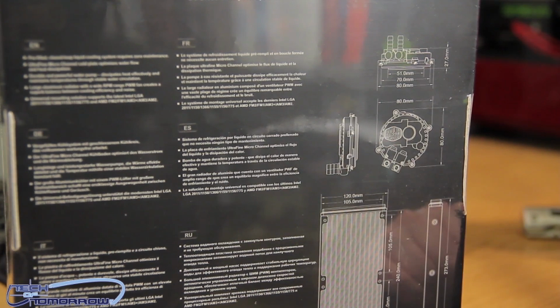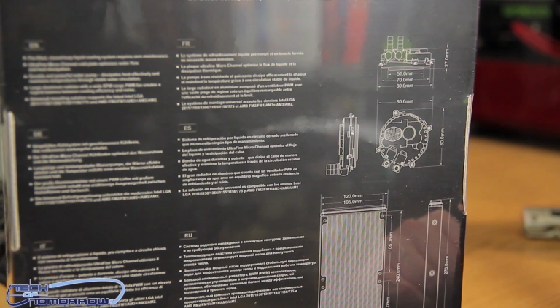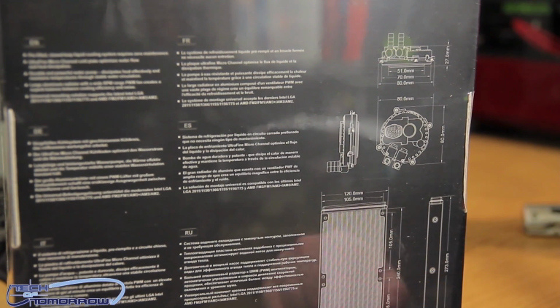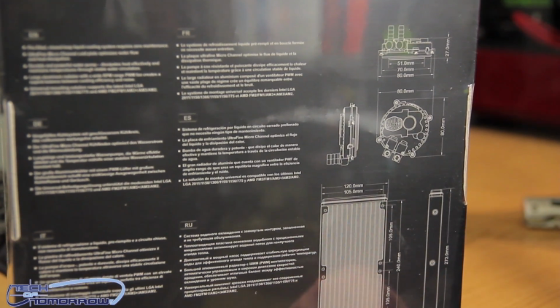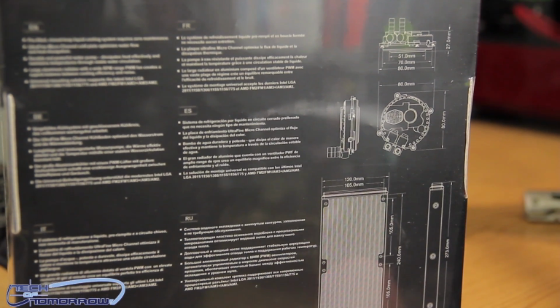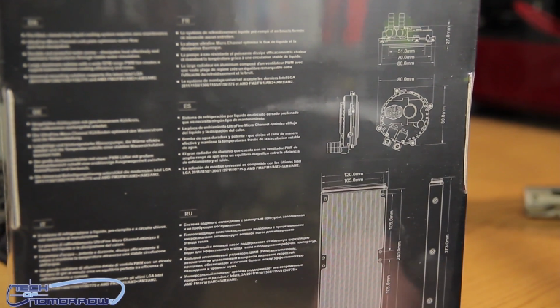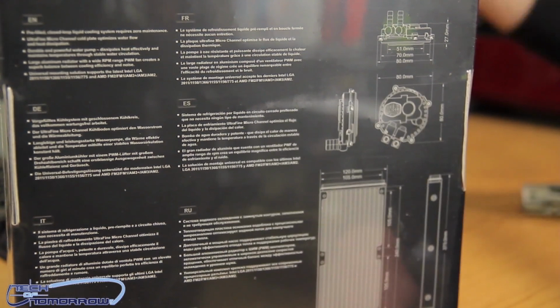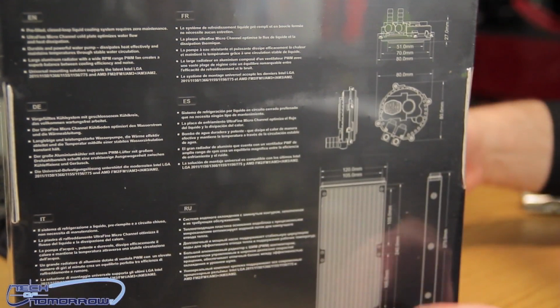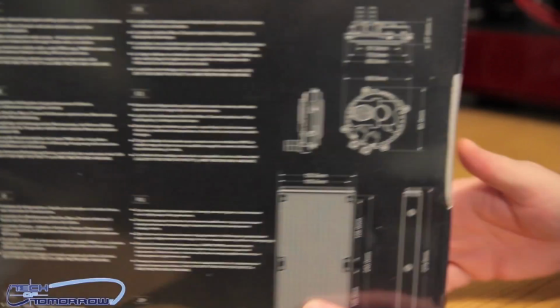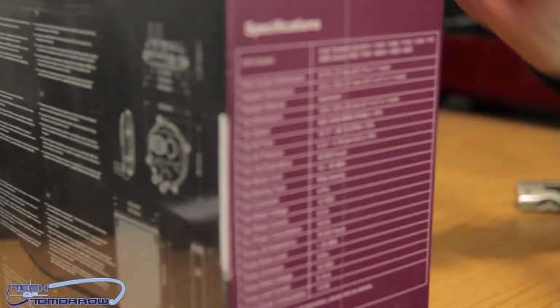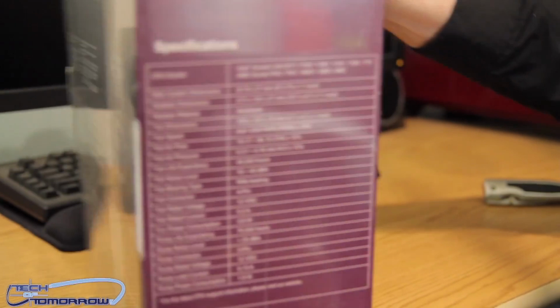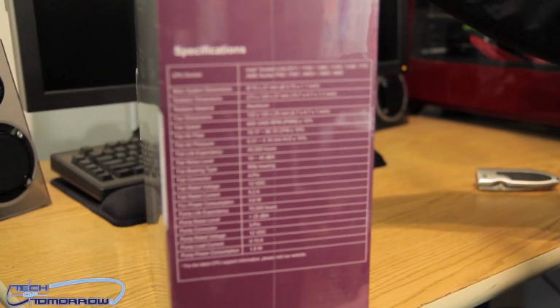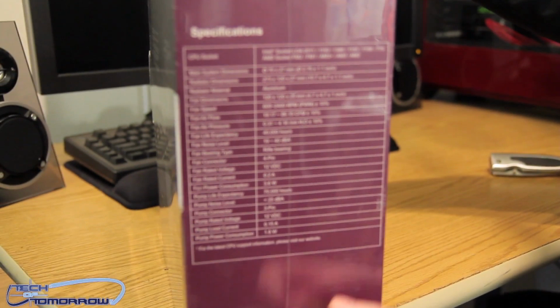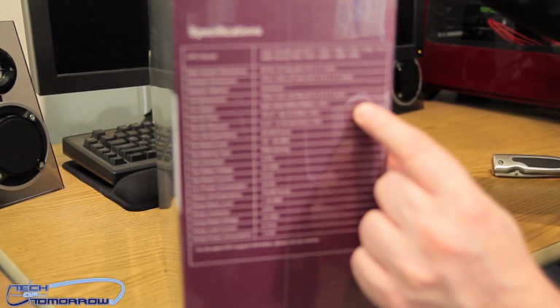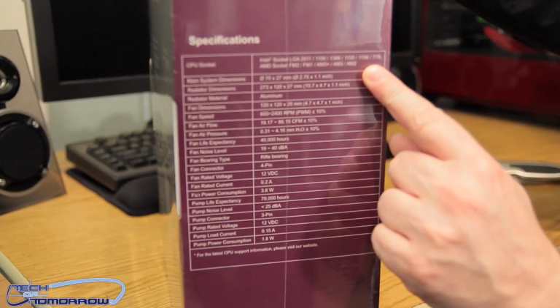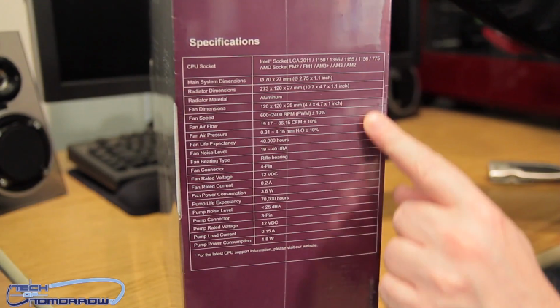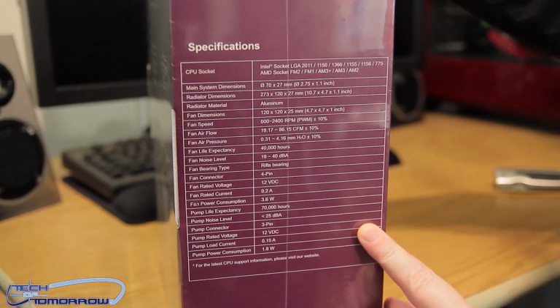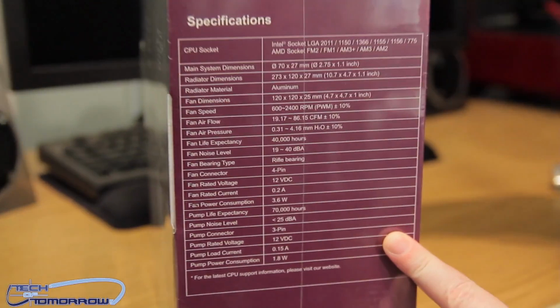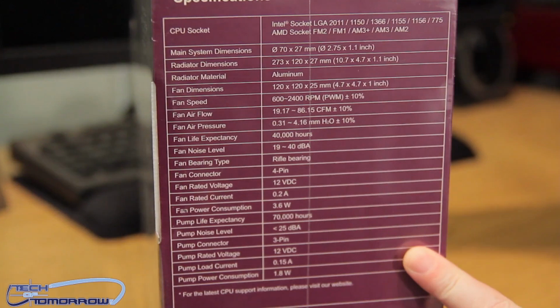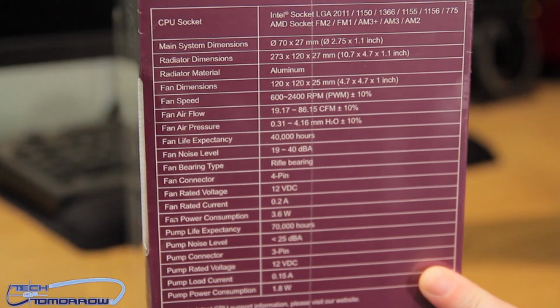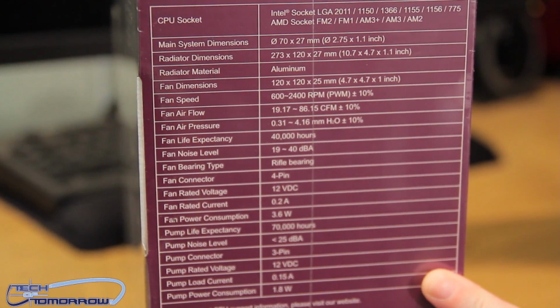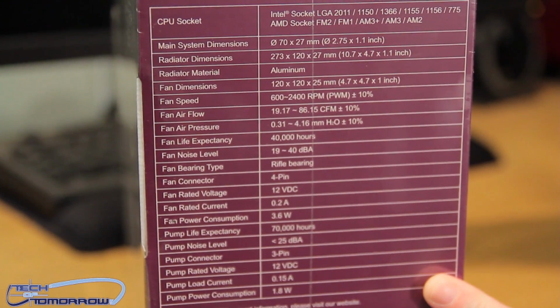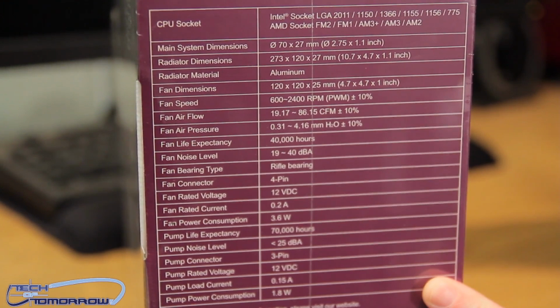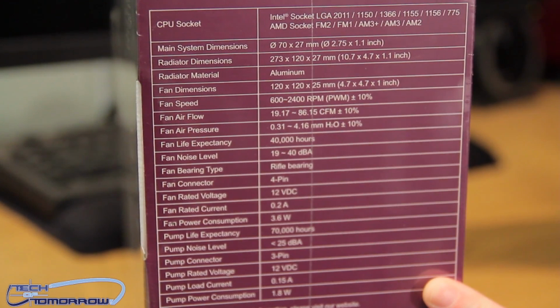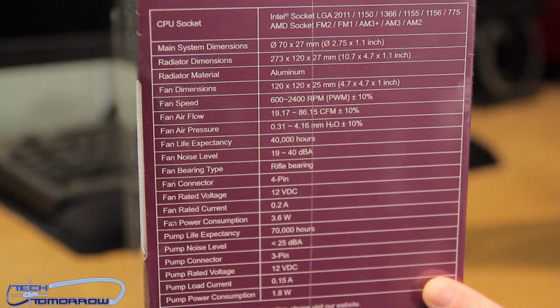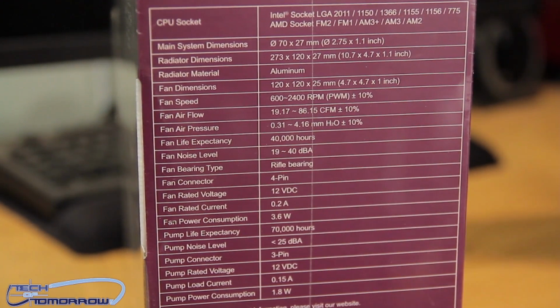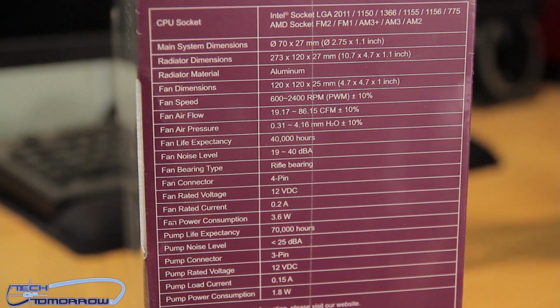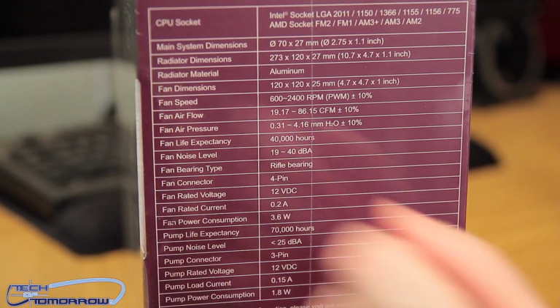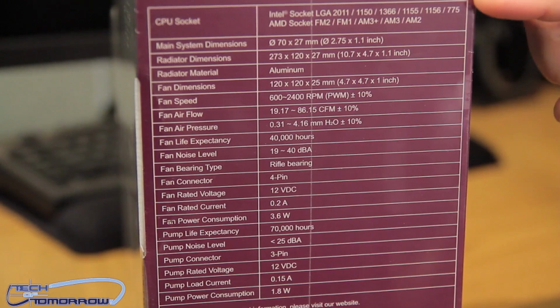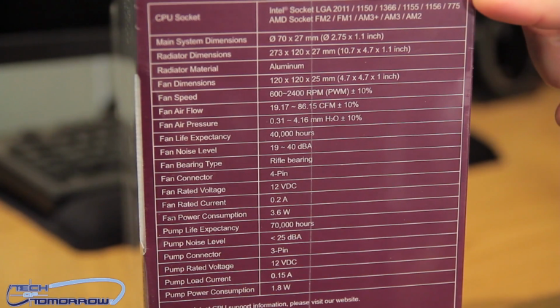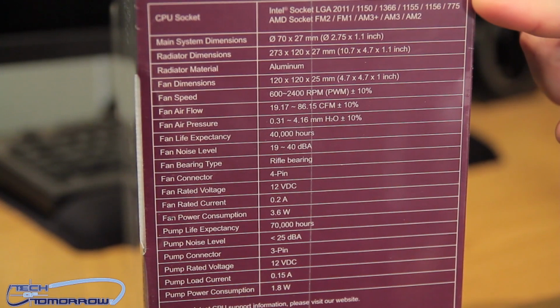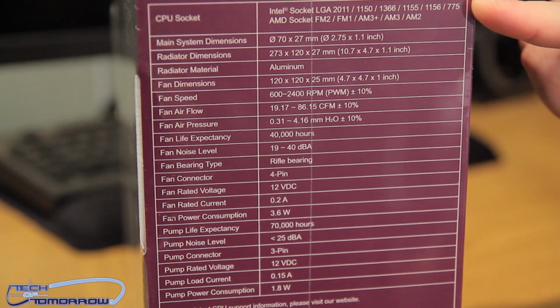Flipping to the last side of the box, it shows the pump, the radiator, and all the specs. If you're looking to know all the specs, they're listed right here — starting from the top and working our way down you can see them all.